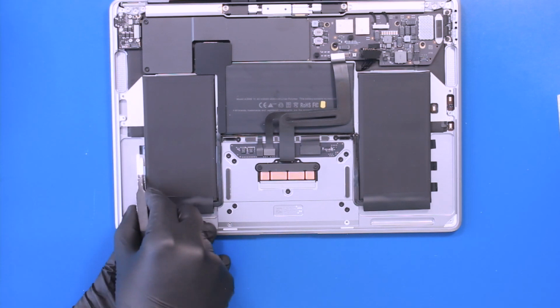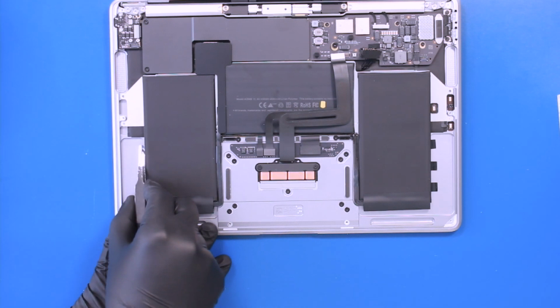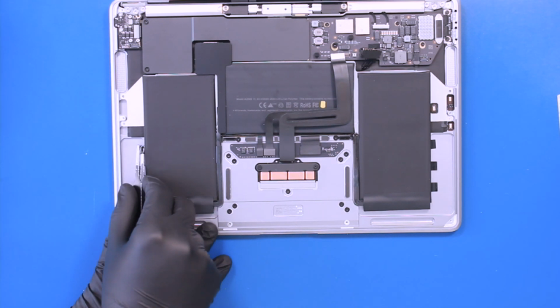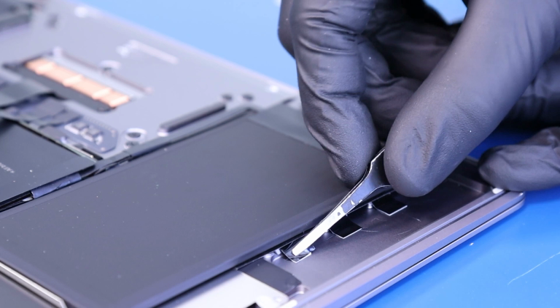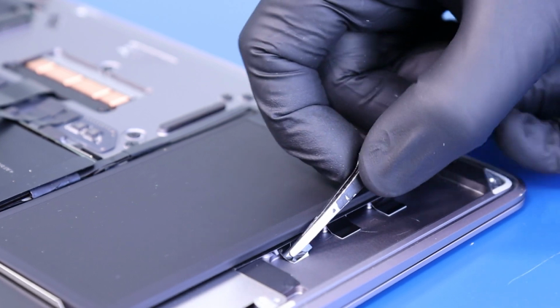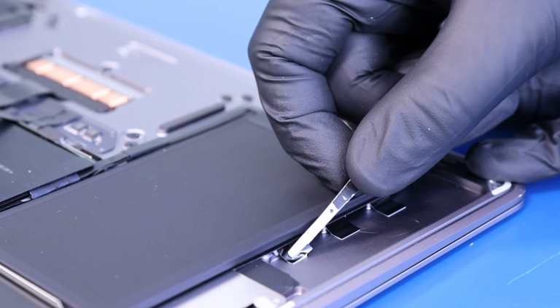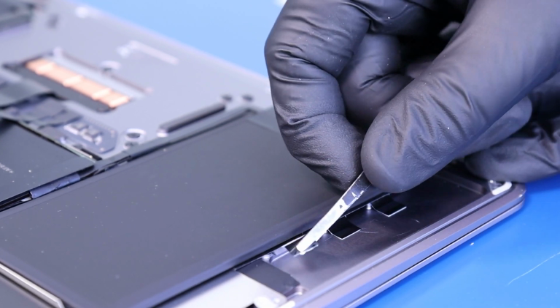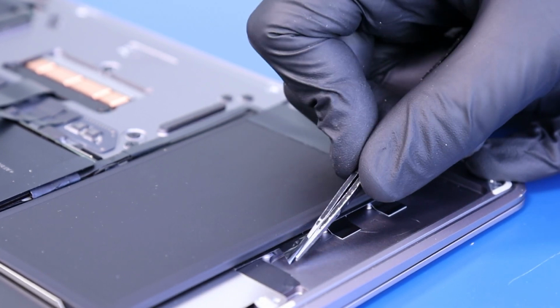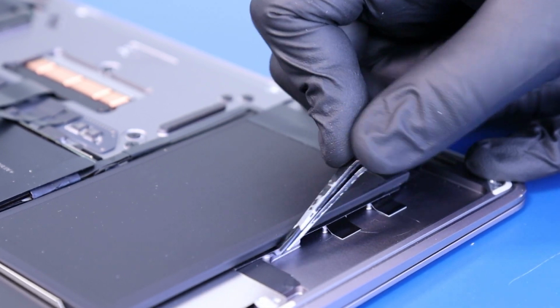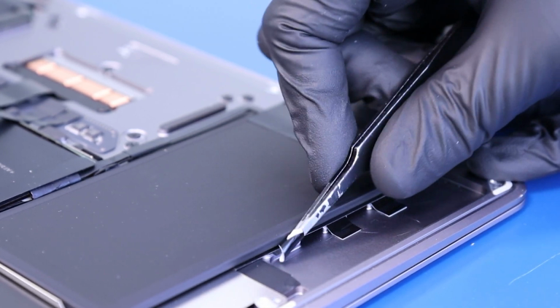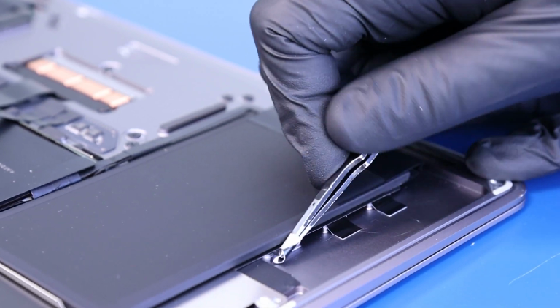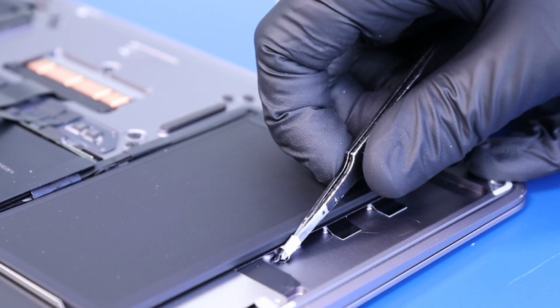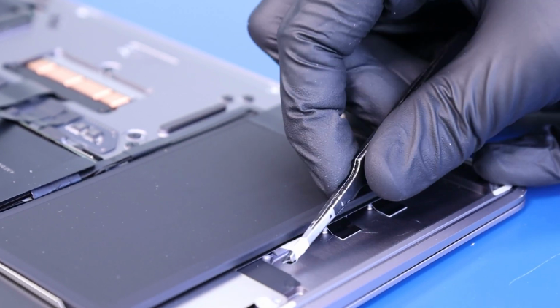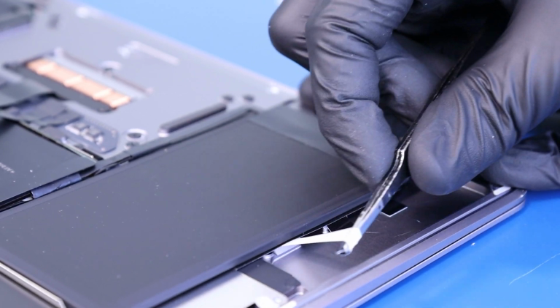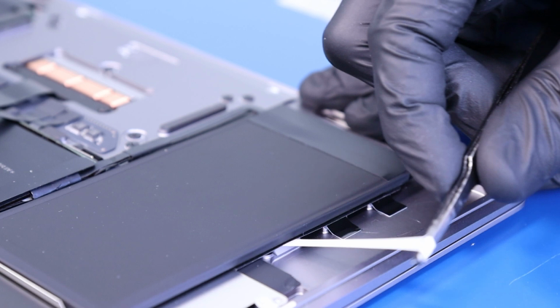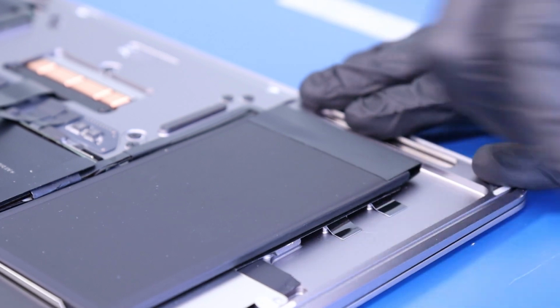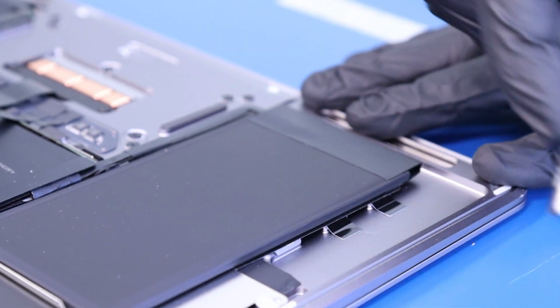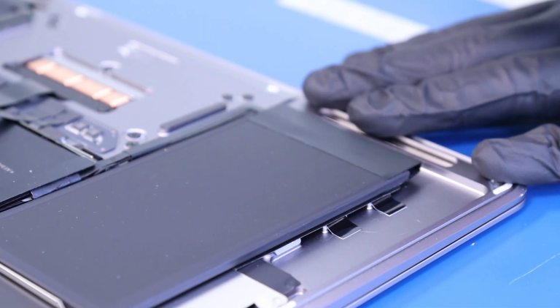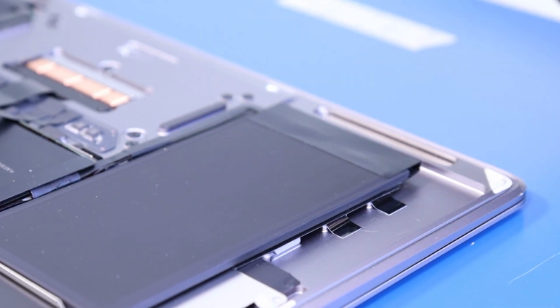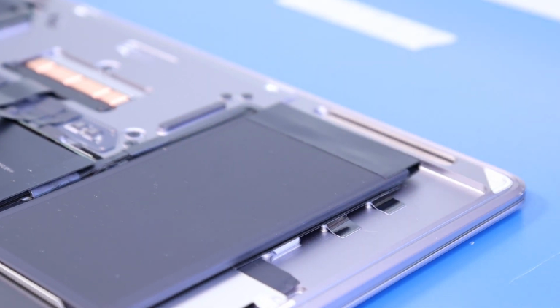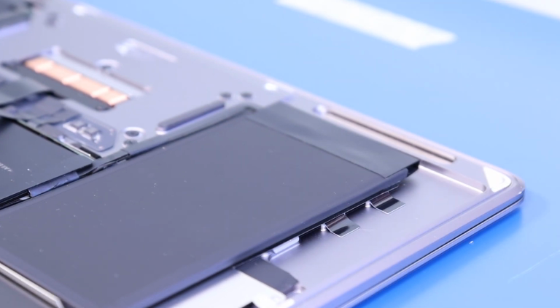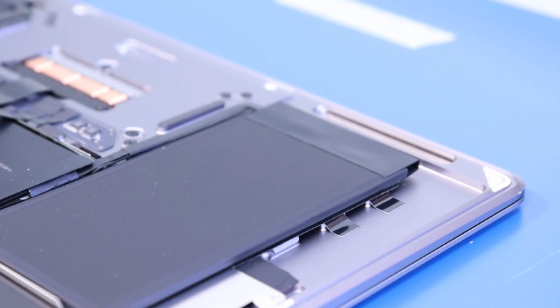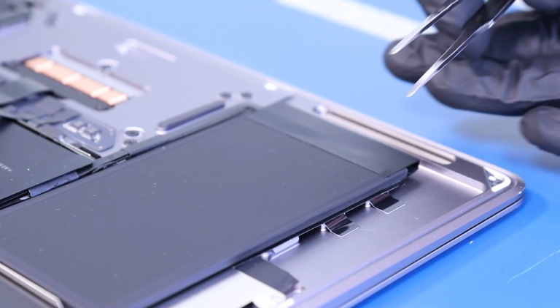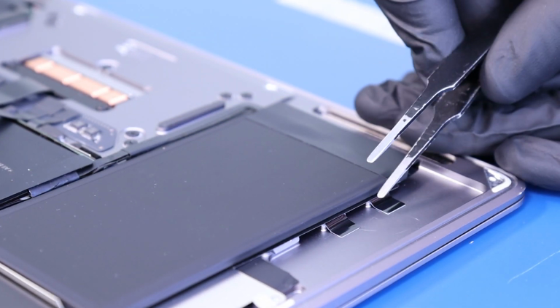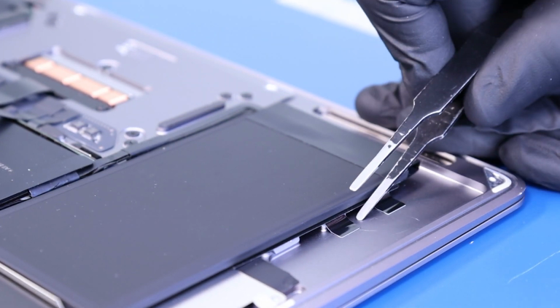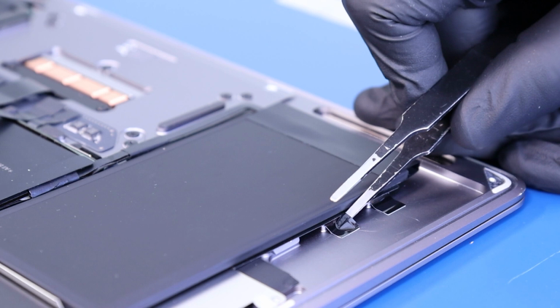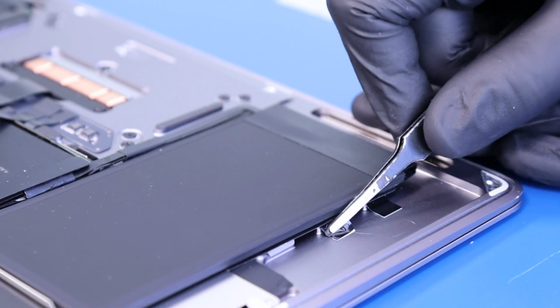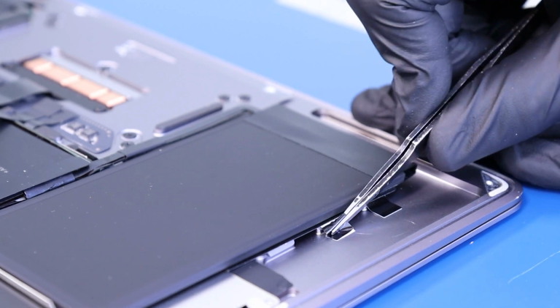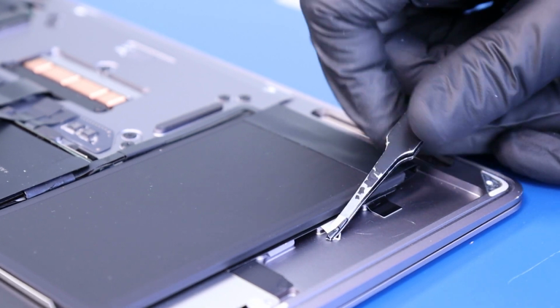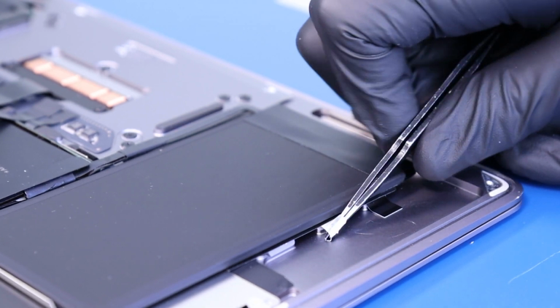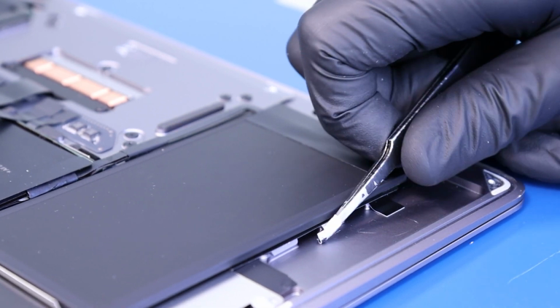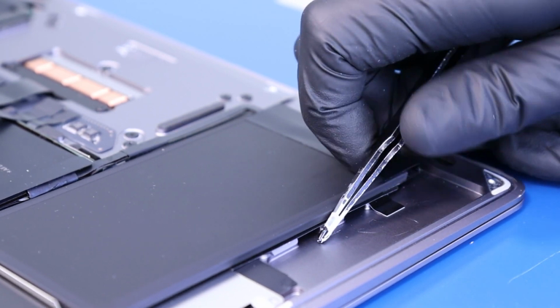The battery is held on by adhesive strips underneath, which you can grab hold of with the tweezers and gently pull out. Try to avoid ripping the adhesive, but if this does happen you can still gently pry the battery up using a spudger and prying from underneath the metal plate.